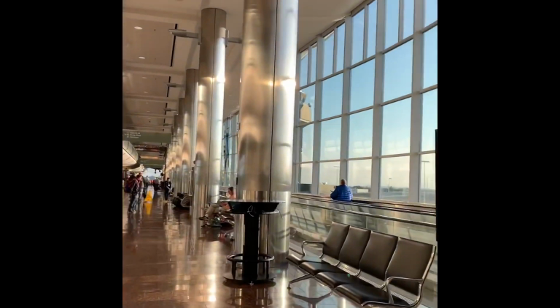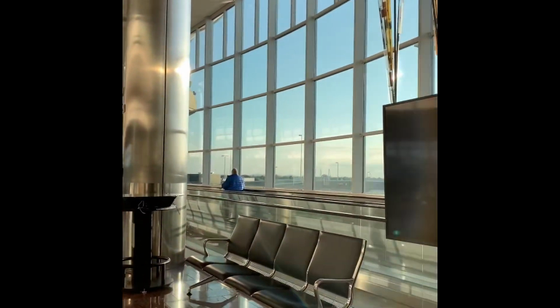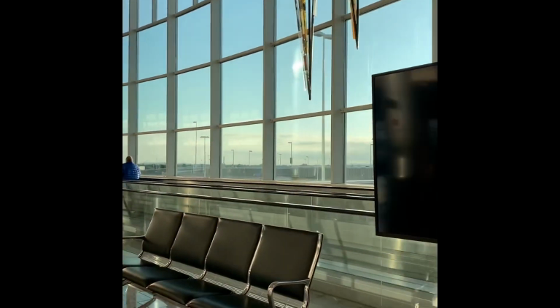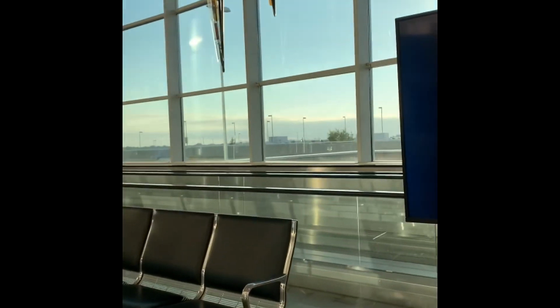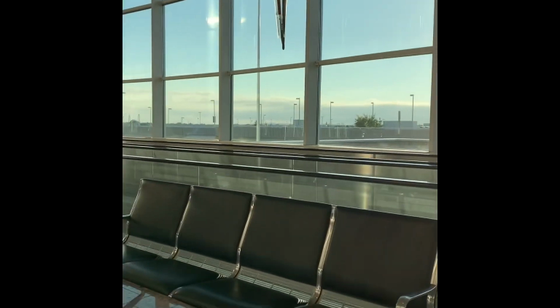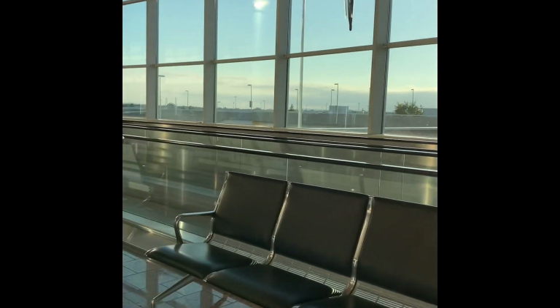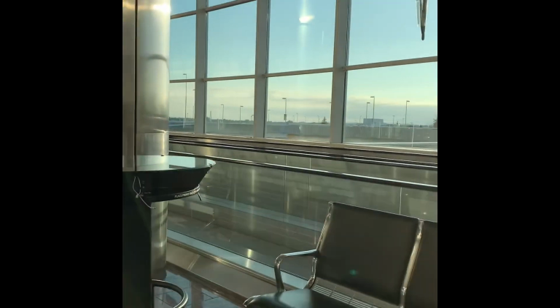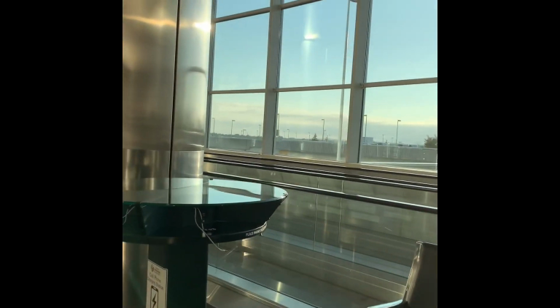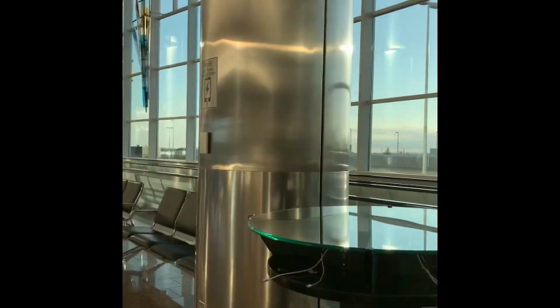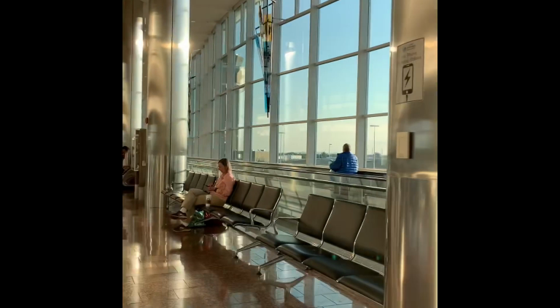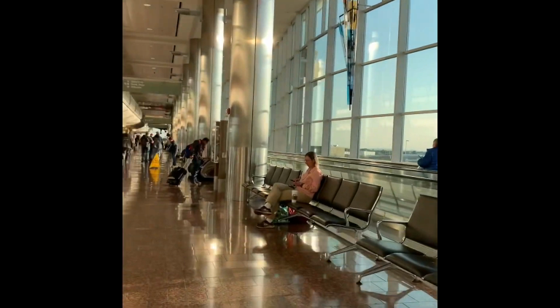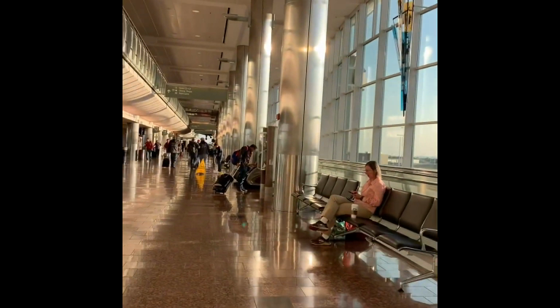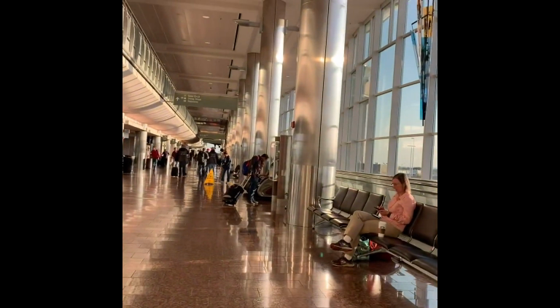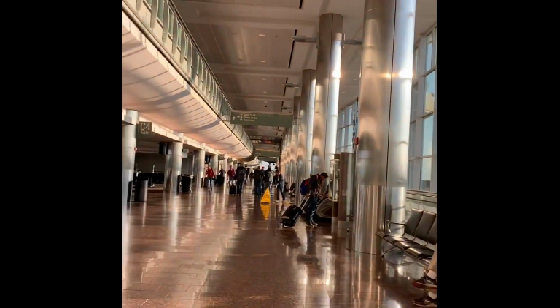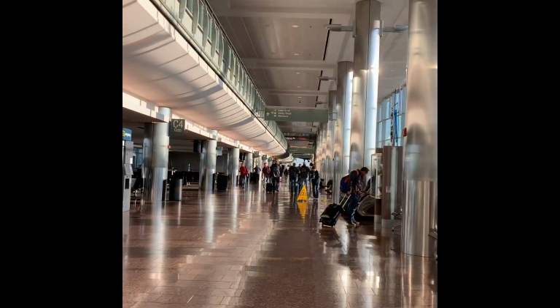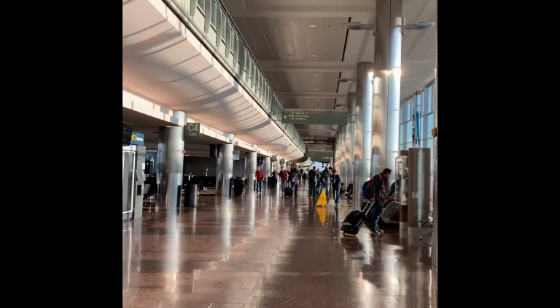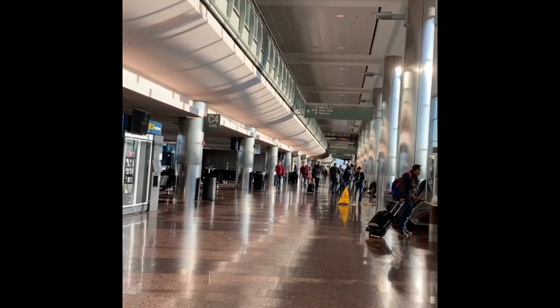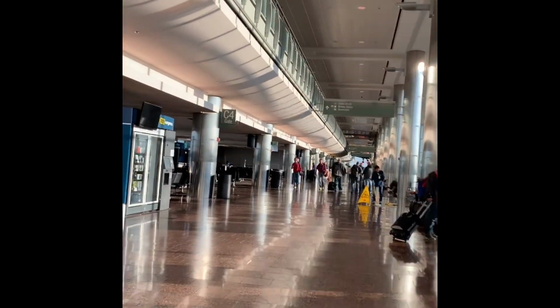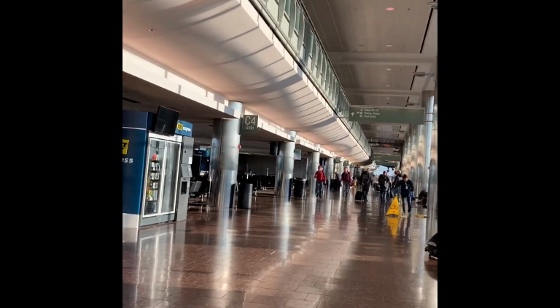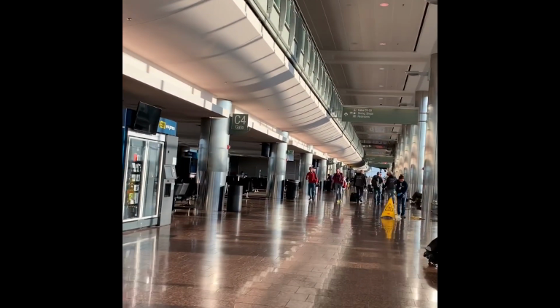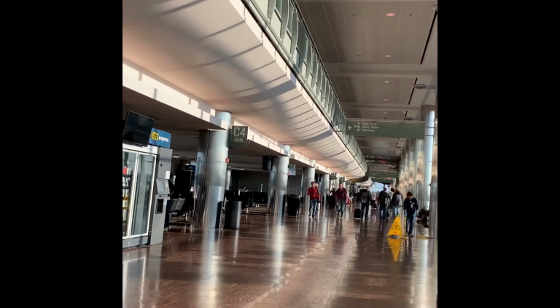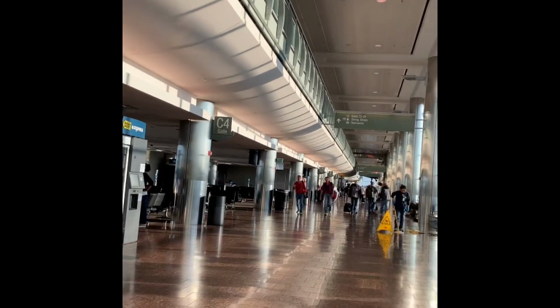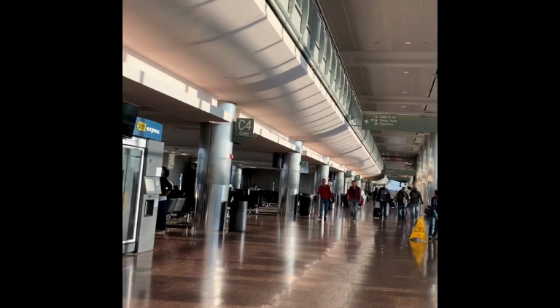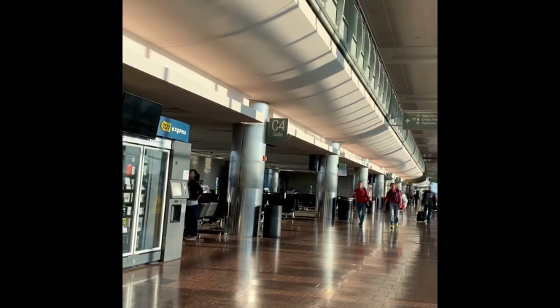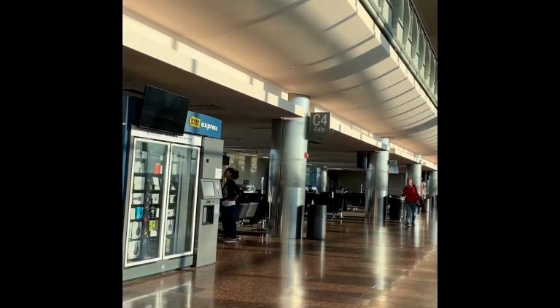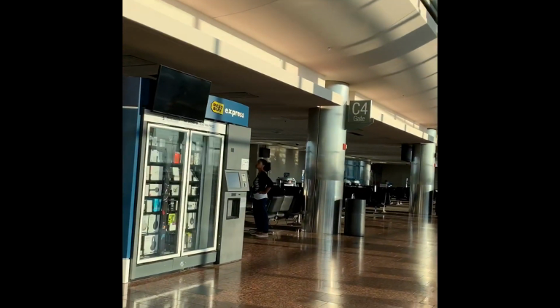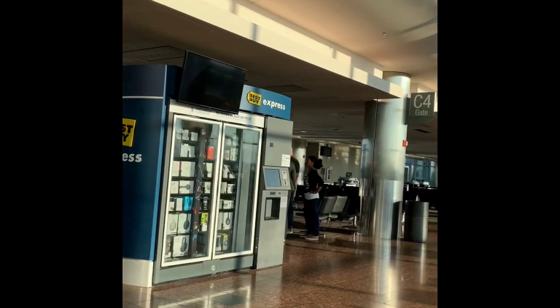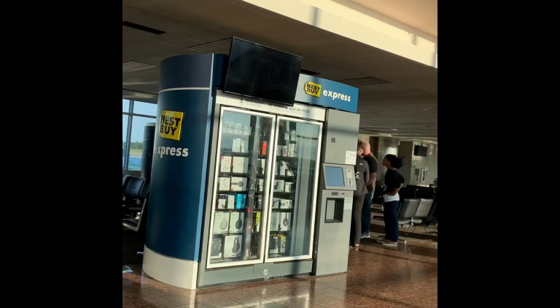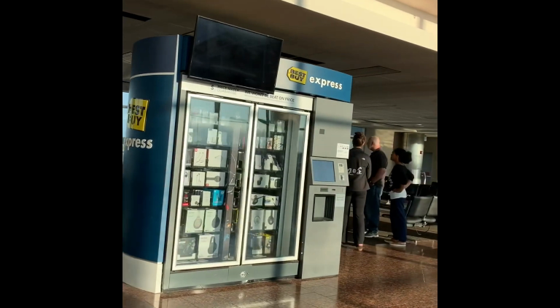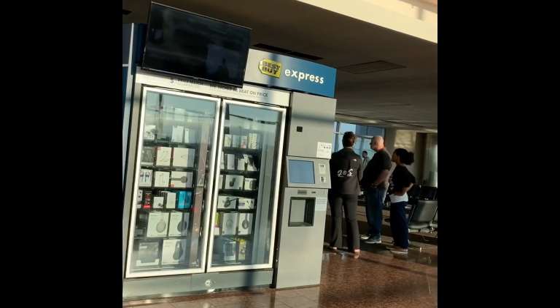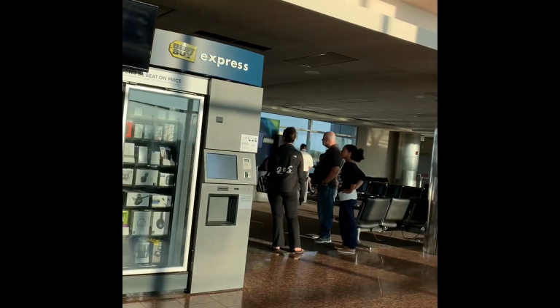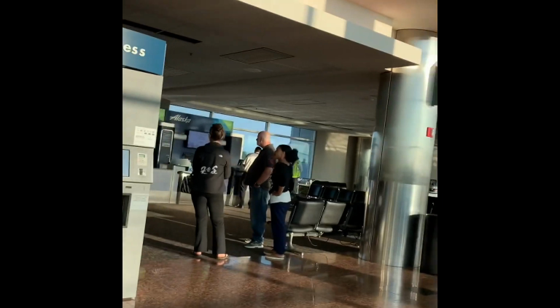There is a walkway here in the C concourse that allows you to cruise down through several of the gates. The C concourse is the longest concourse in the airport, at least in the South Terminal. Another one of the Best Buy Express stations is here as well.